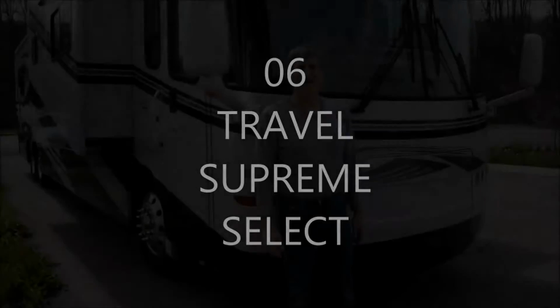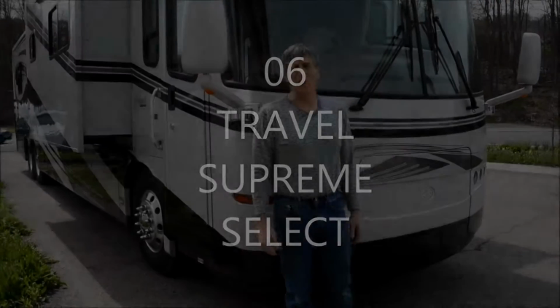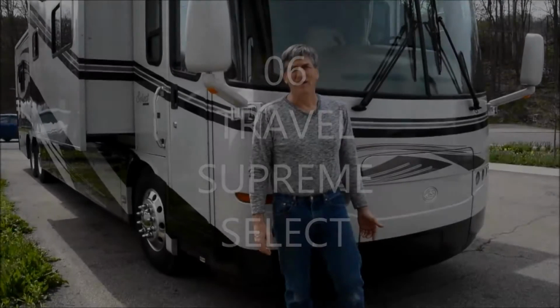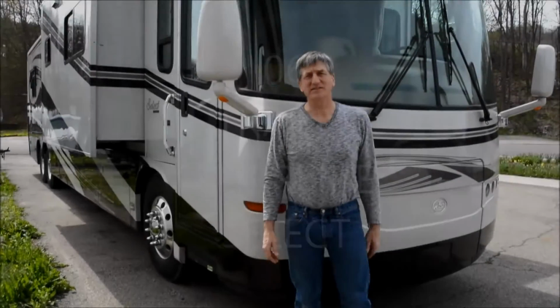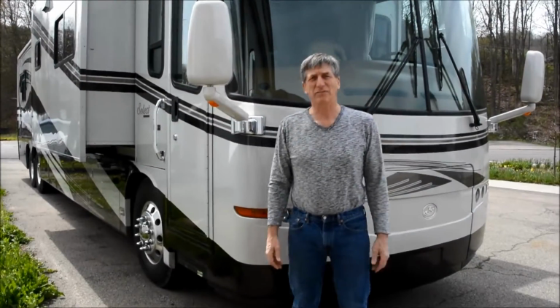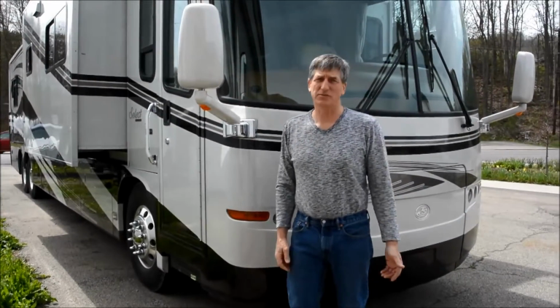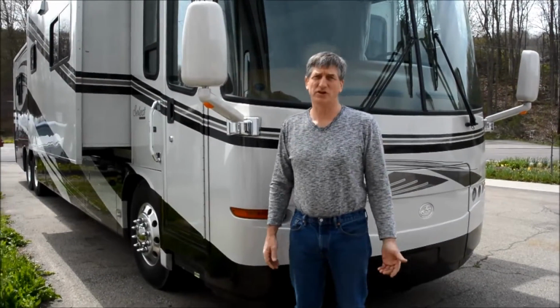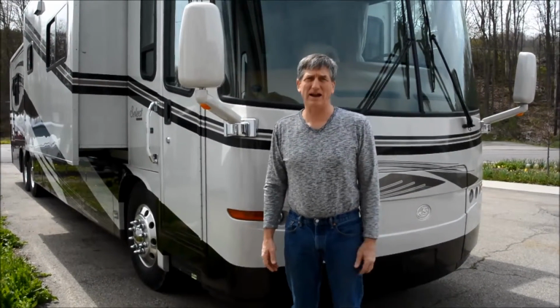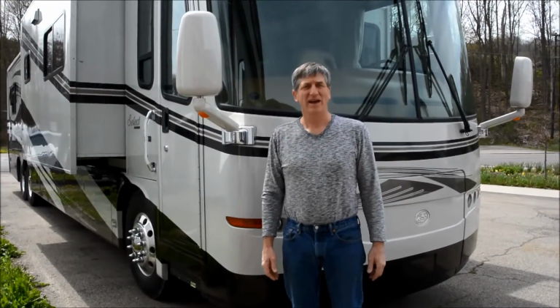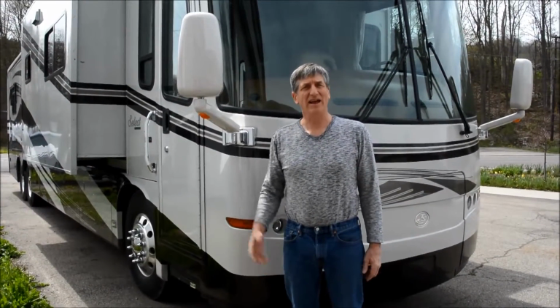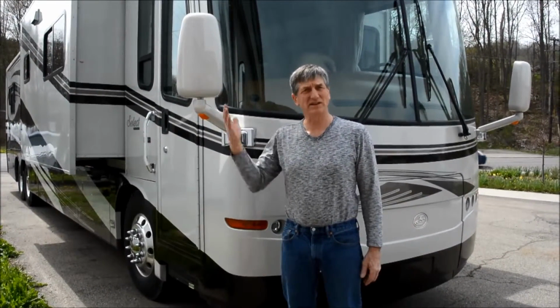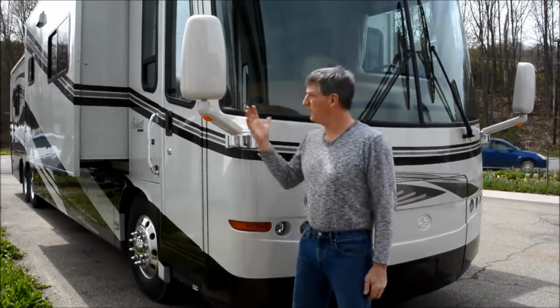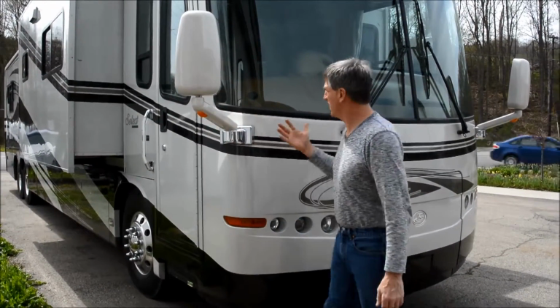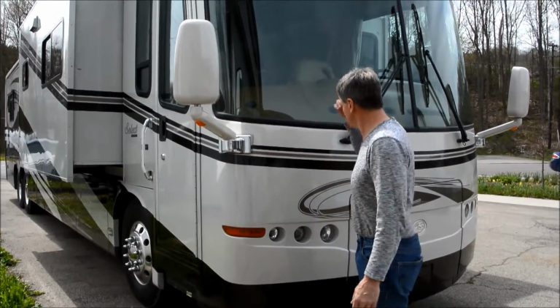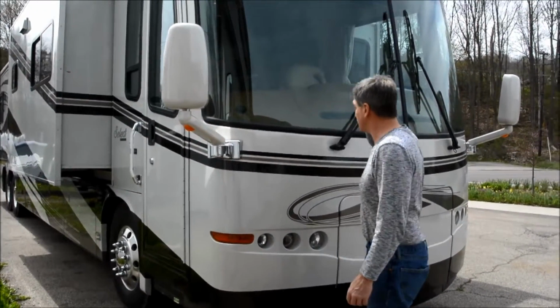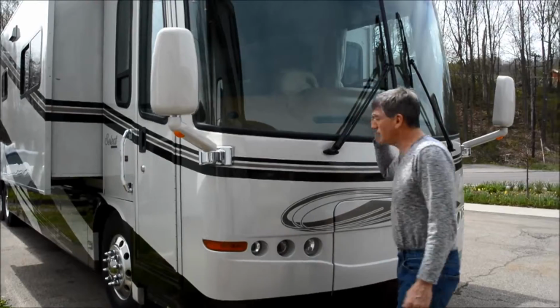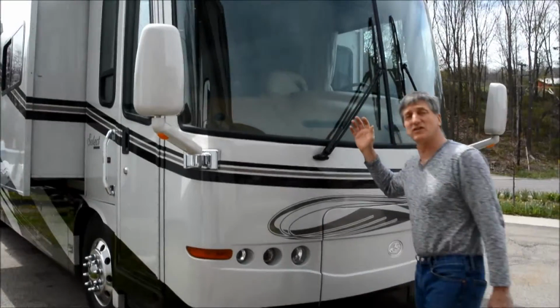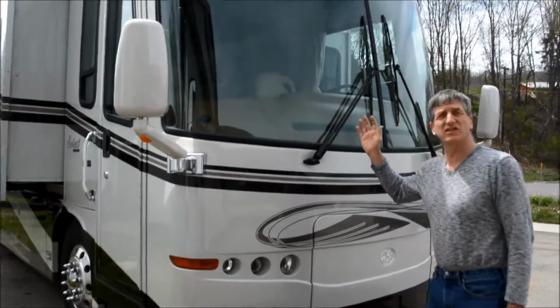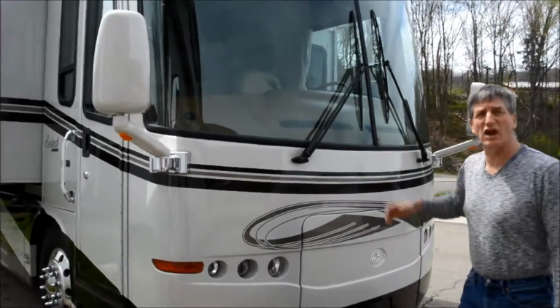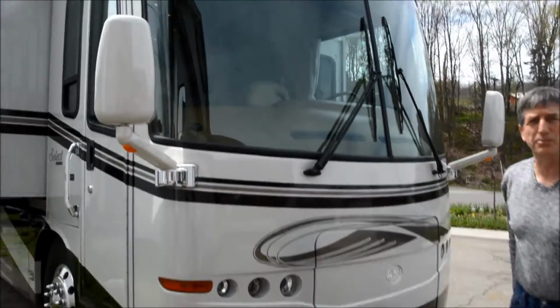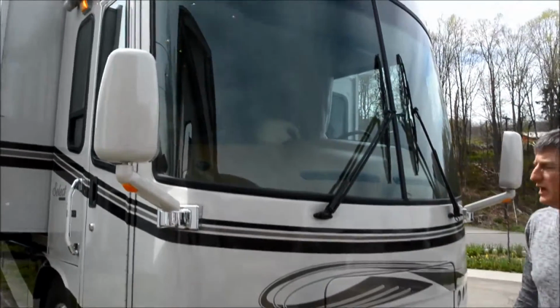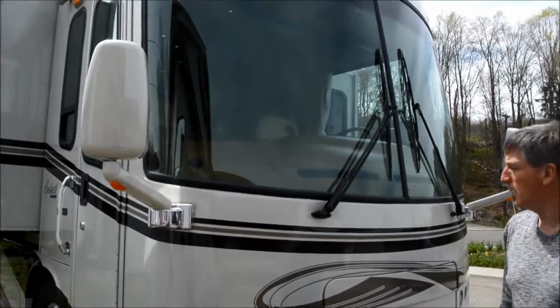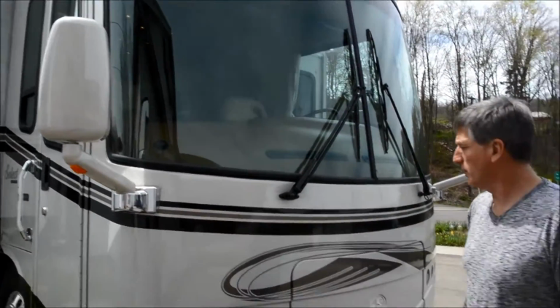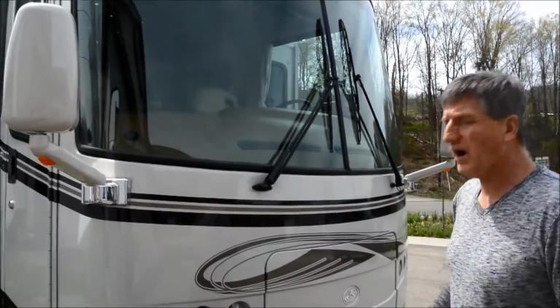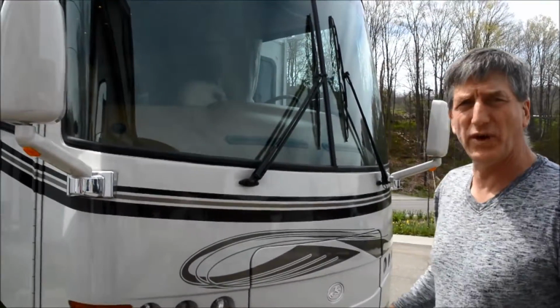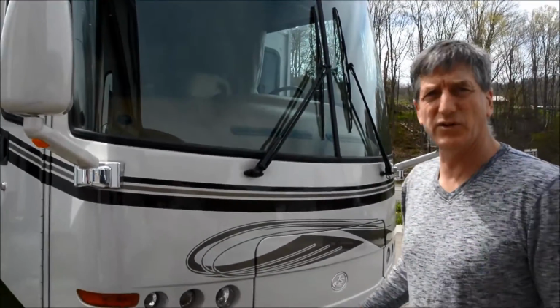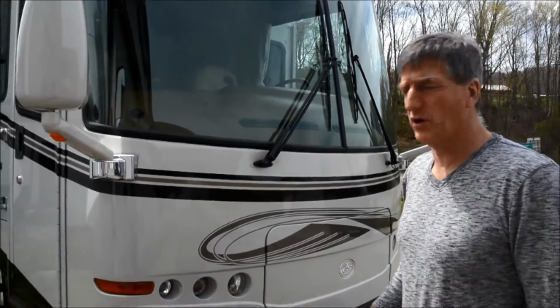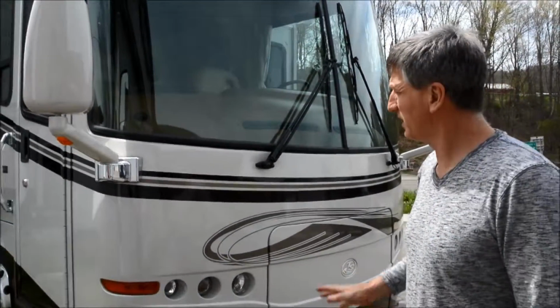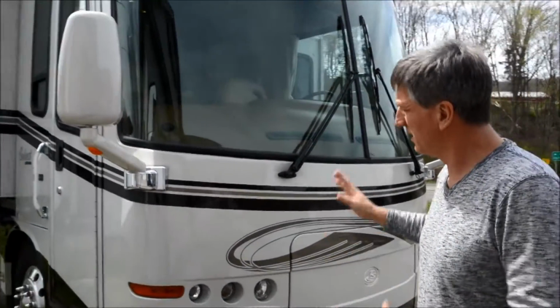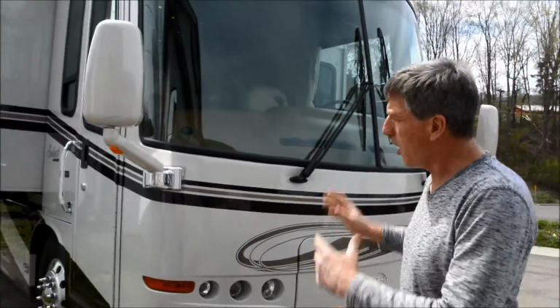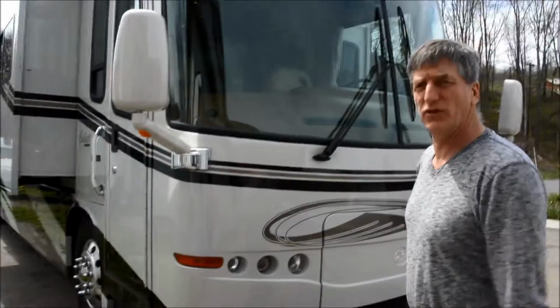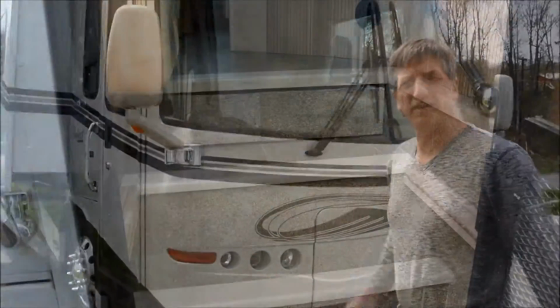Hello, this is Dave Burns from Mr. Good Body, and I'd like to show you this camper. It's a 2006 Travel Supreme. We're going to walk through it and do a real quick overview of it.